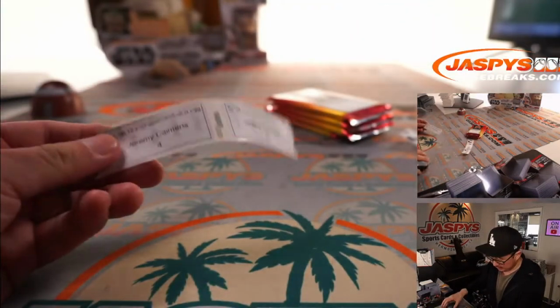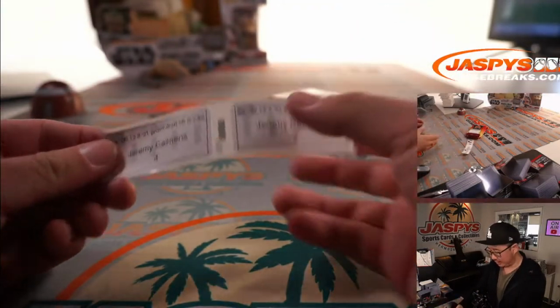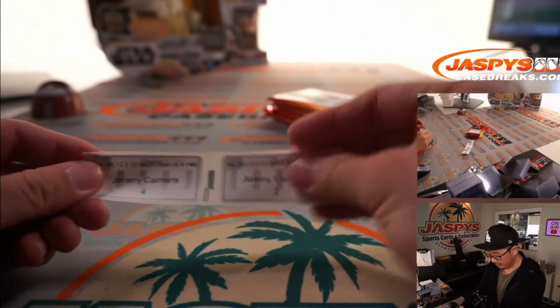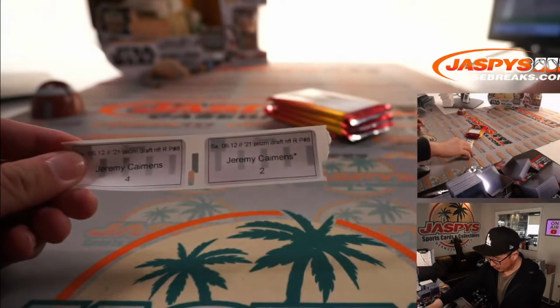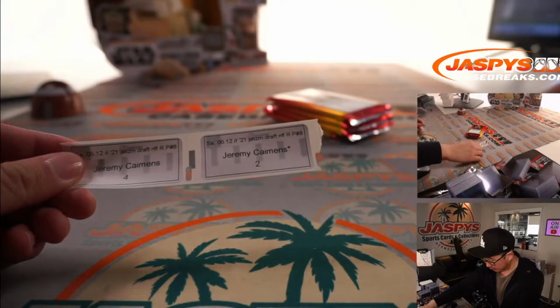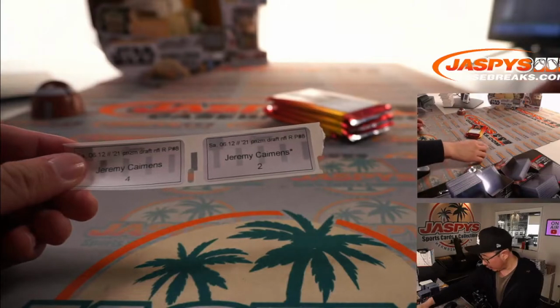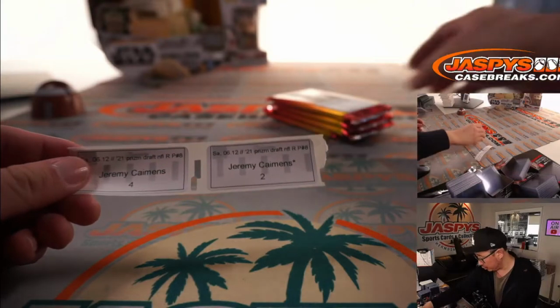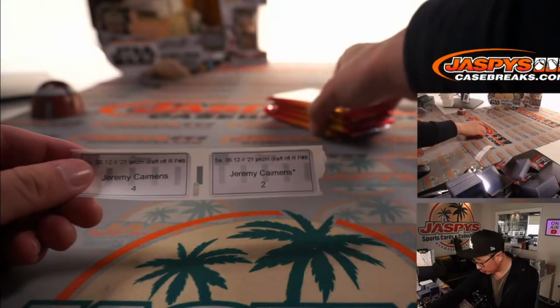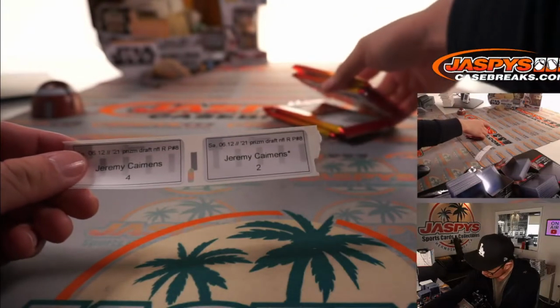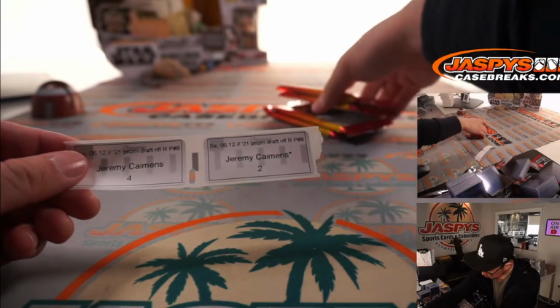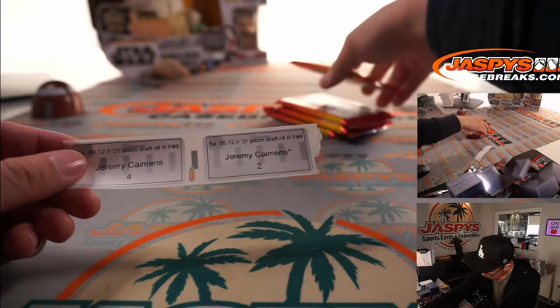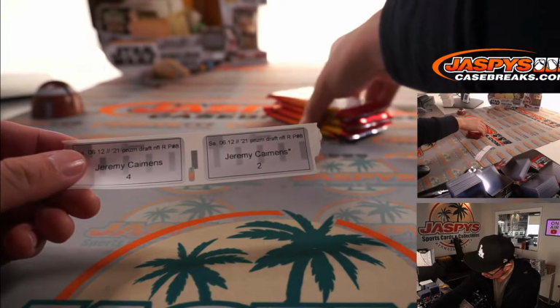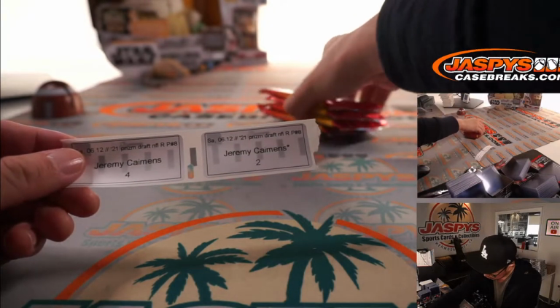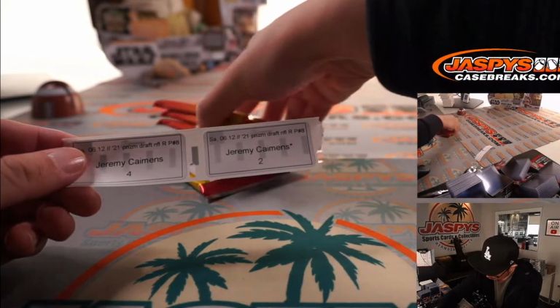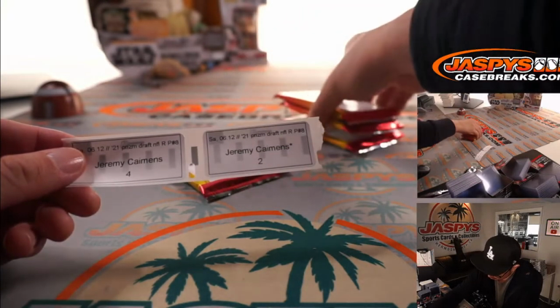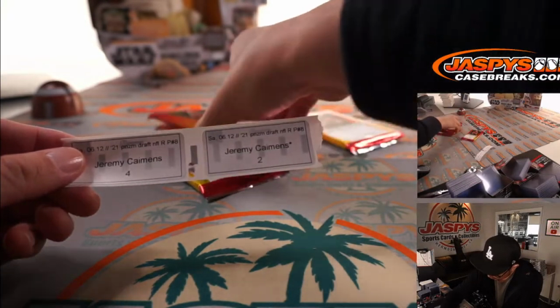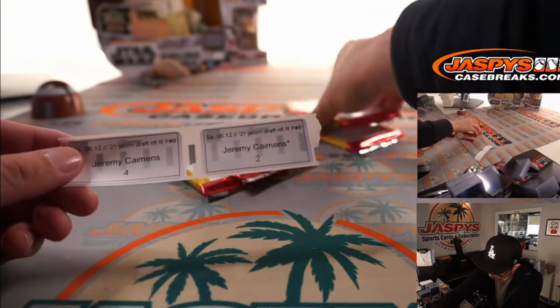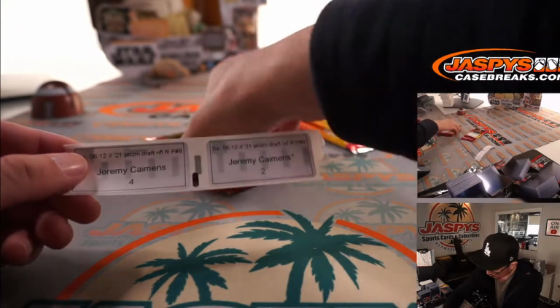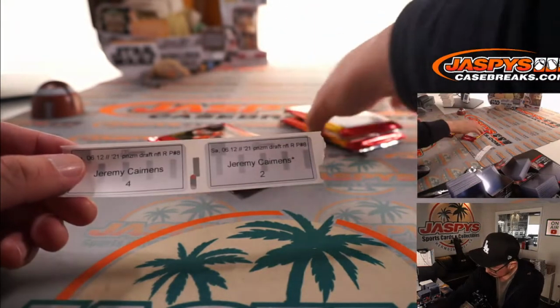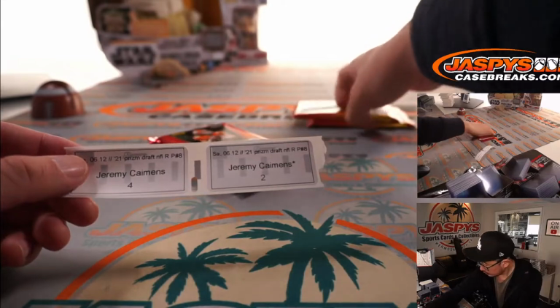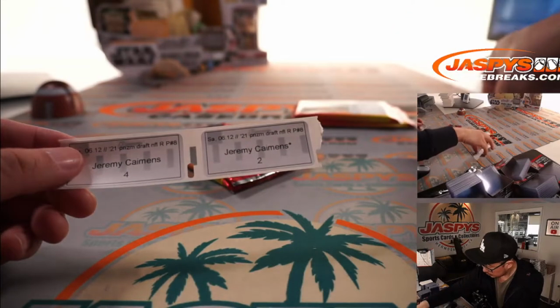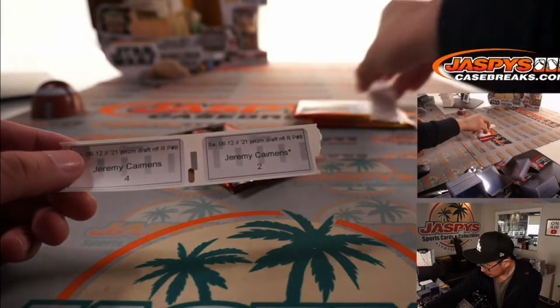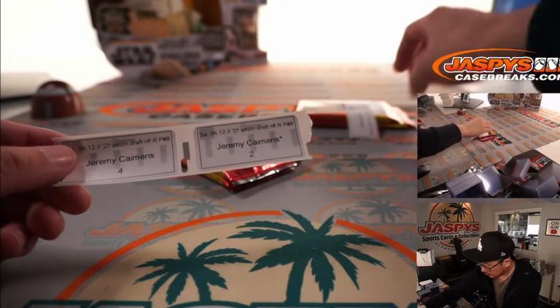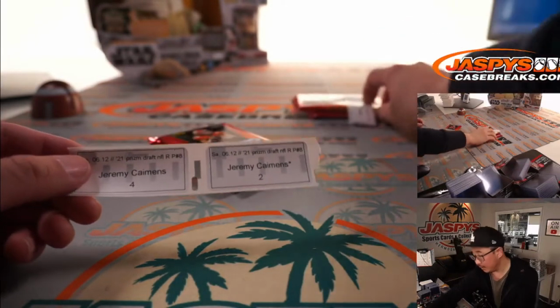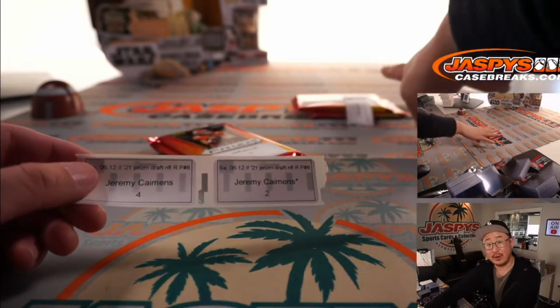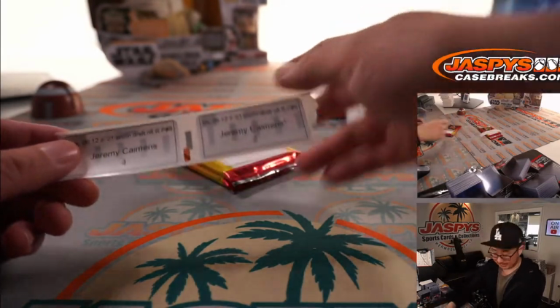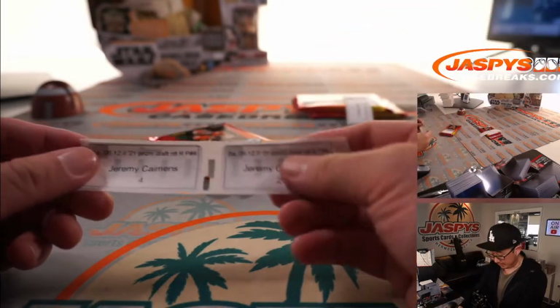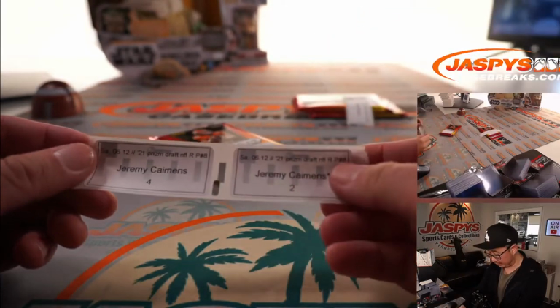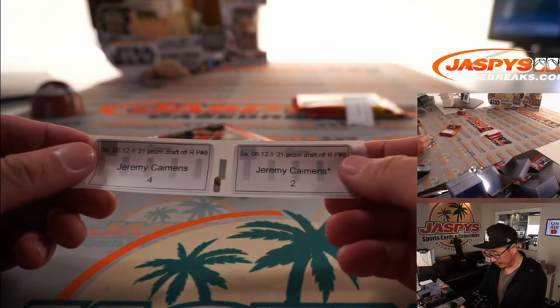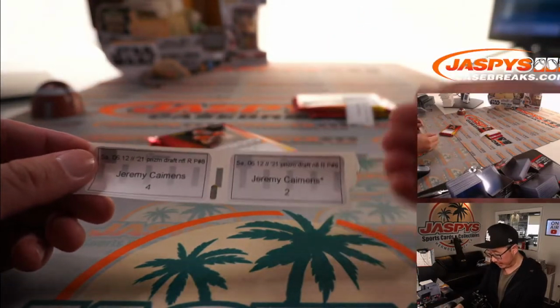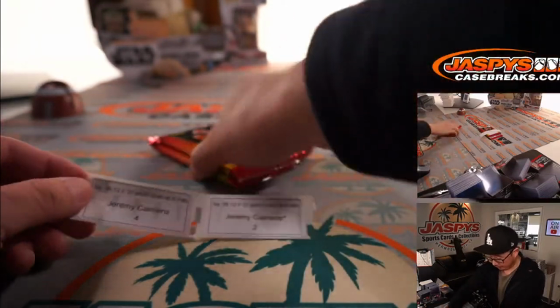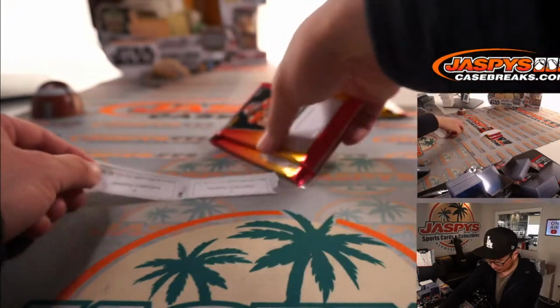All right, Jeremy, you have two packs — four and two. And Michael, you have the rest back there. Jeremy, good luck with packs four and two.